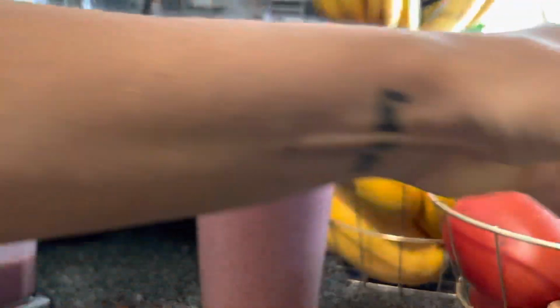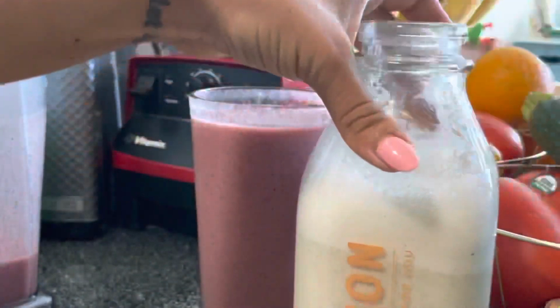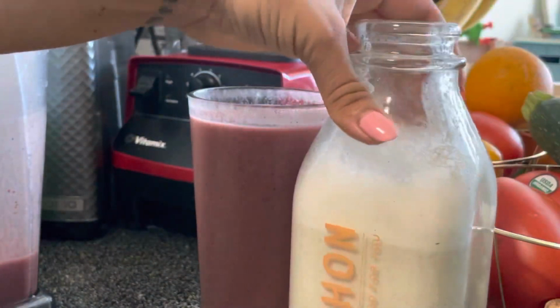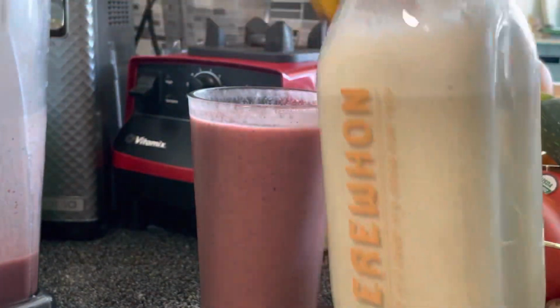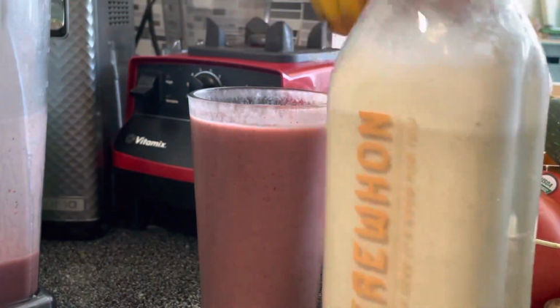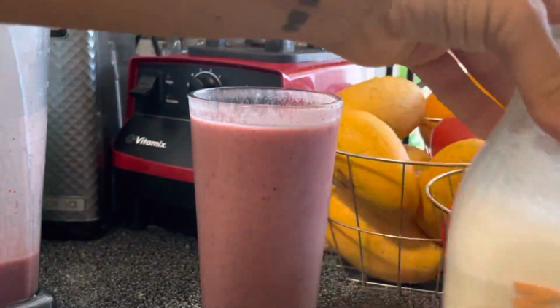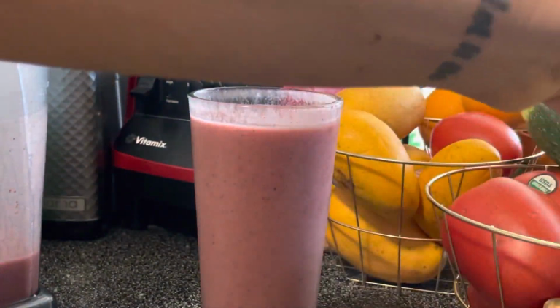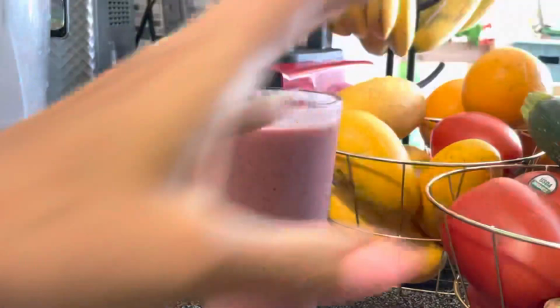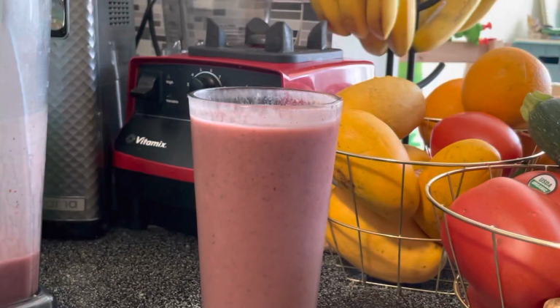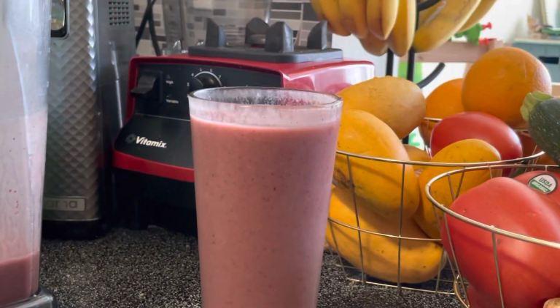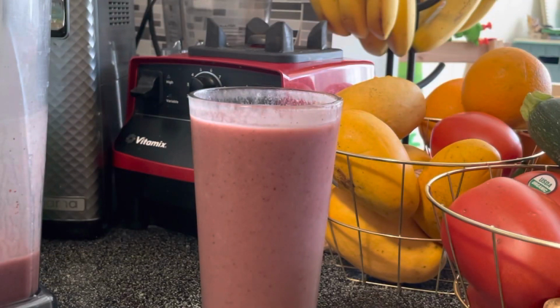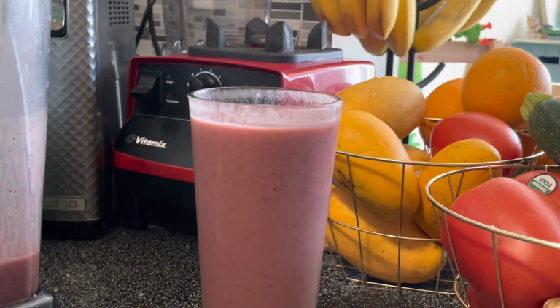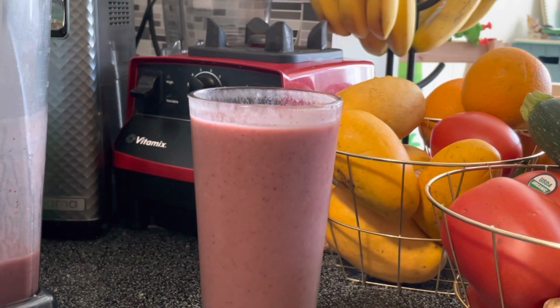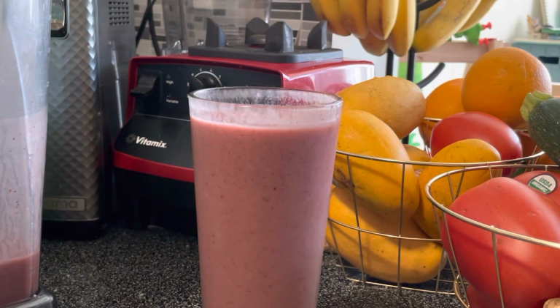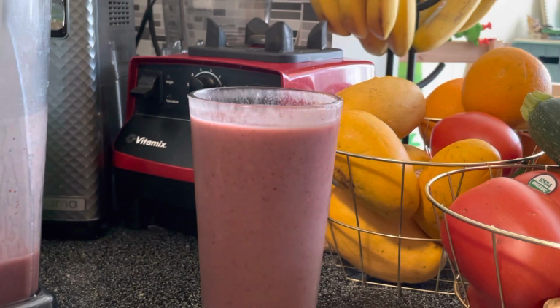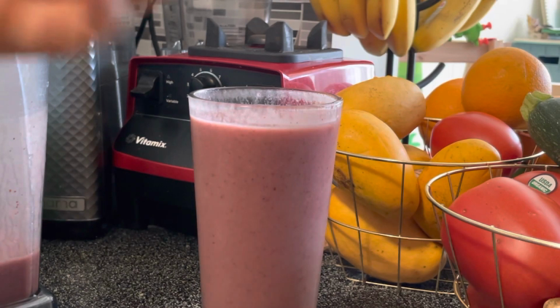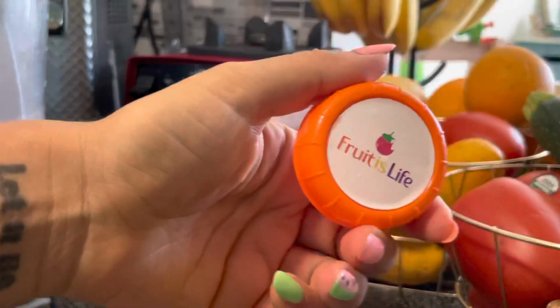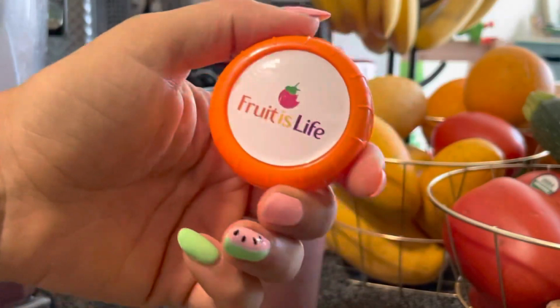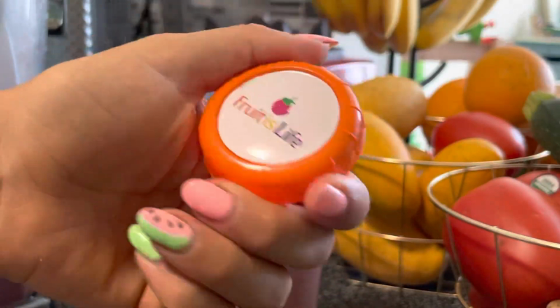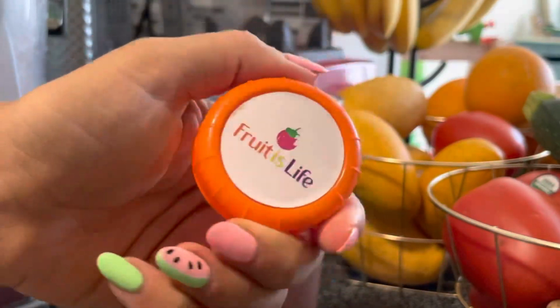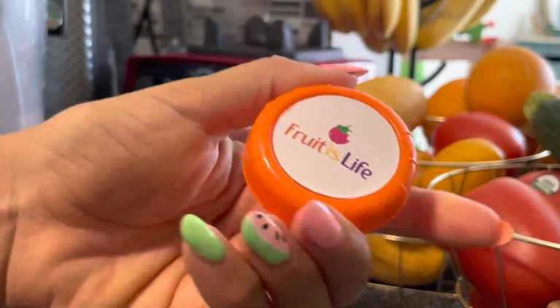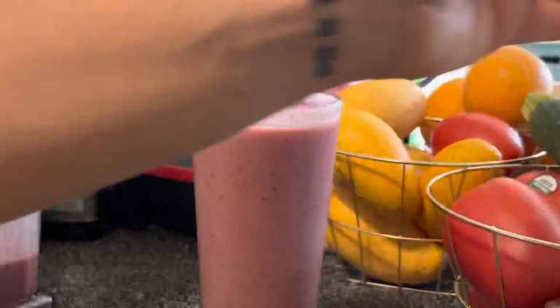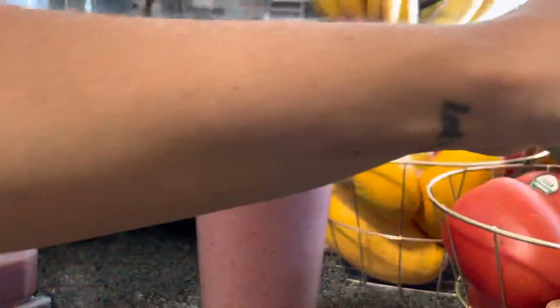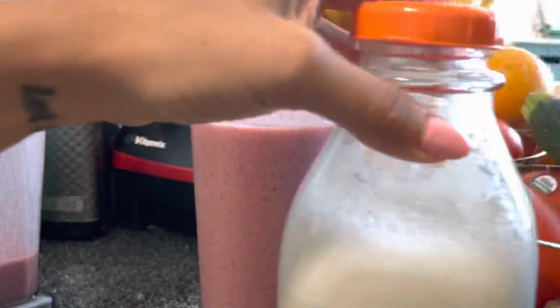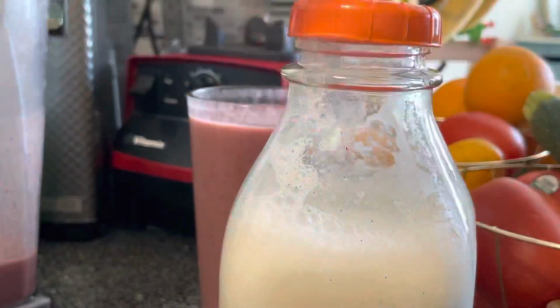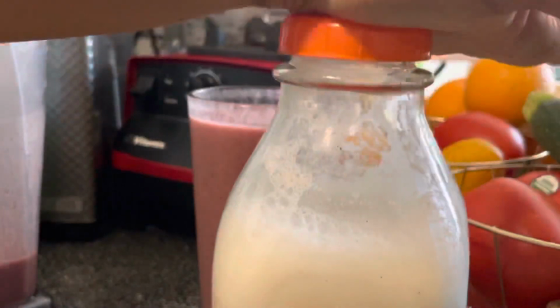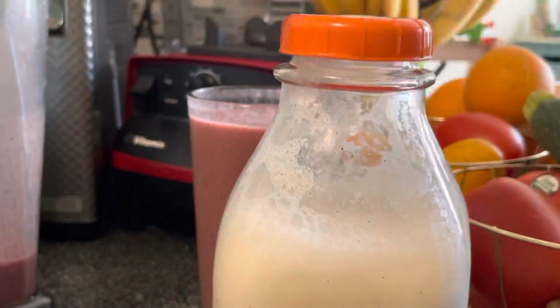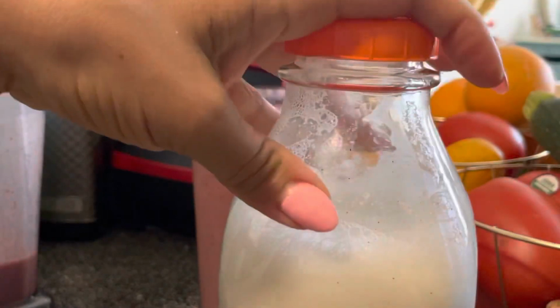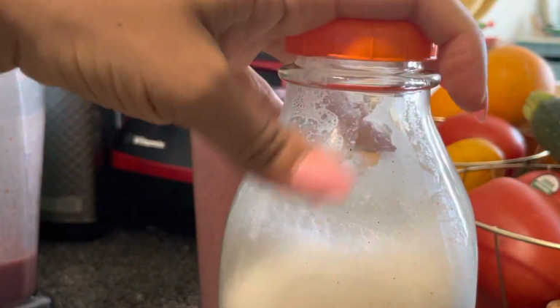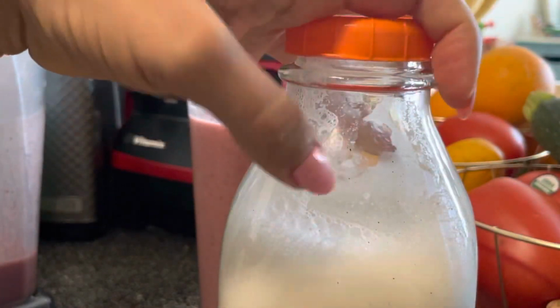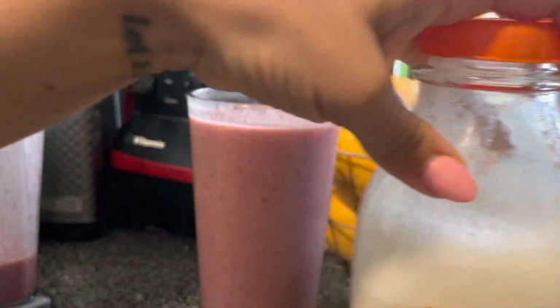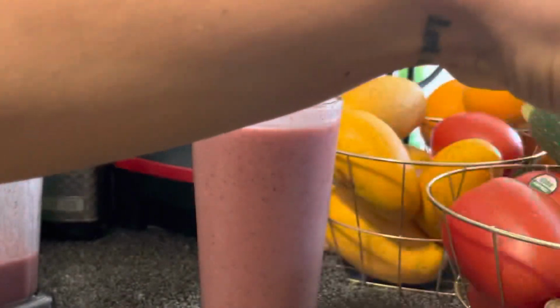Now for the hemp milk, I do have a video on this. I make my roommate hemp milk every few days, so definitely check that out. Not sponsored by Fruity's Life, and I have a video on that that I just posted recently.